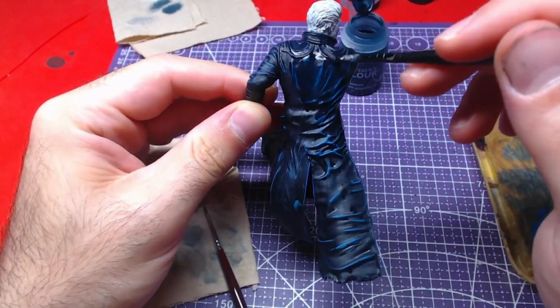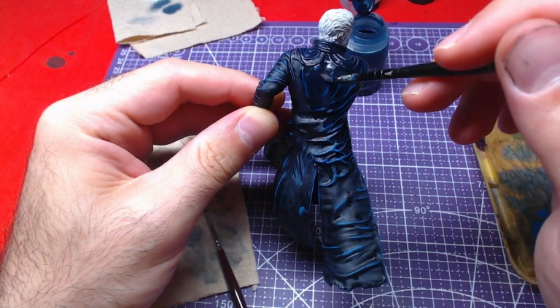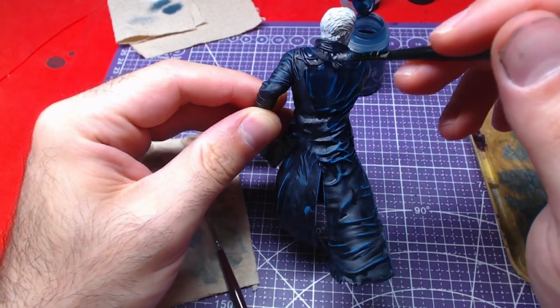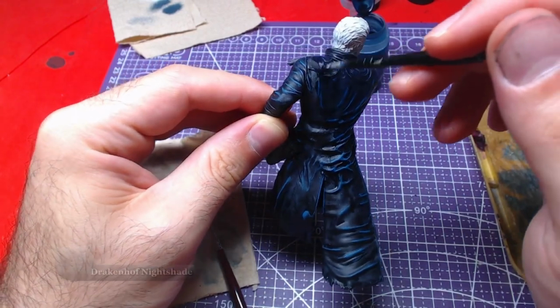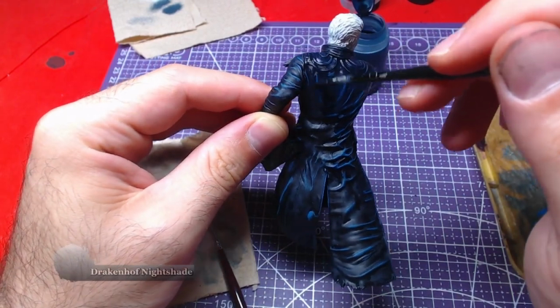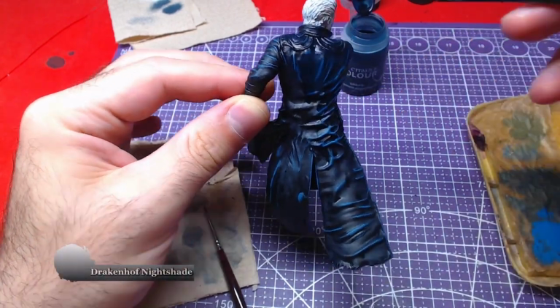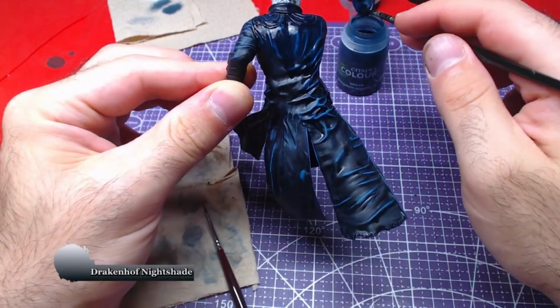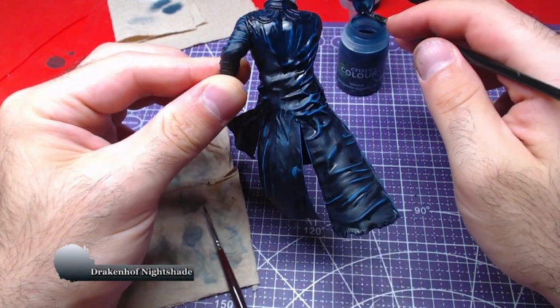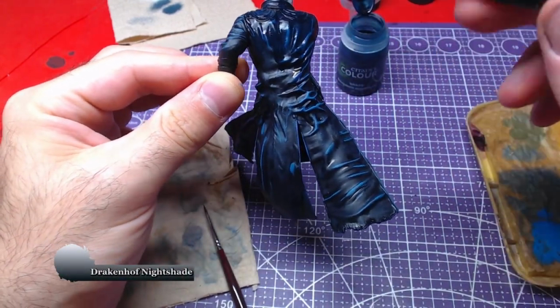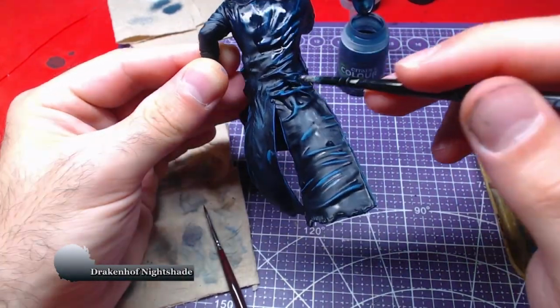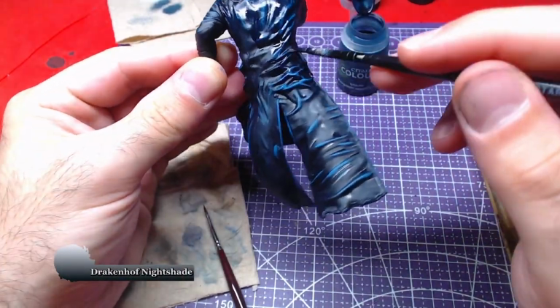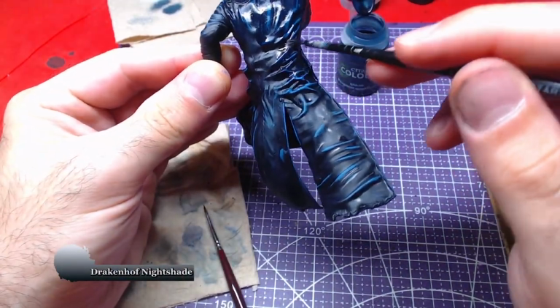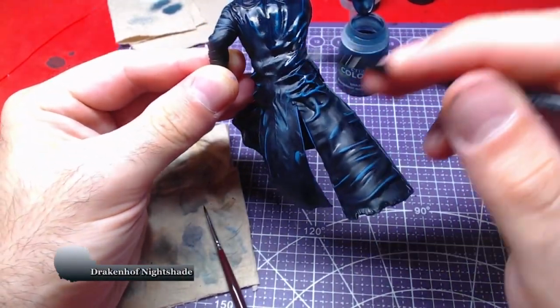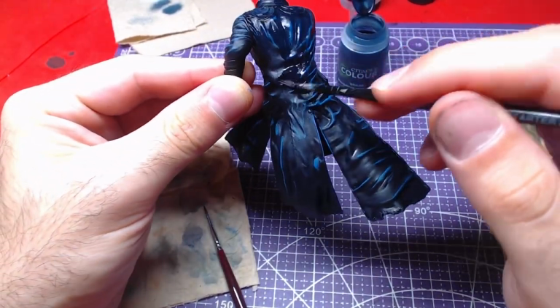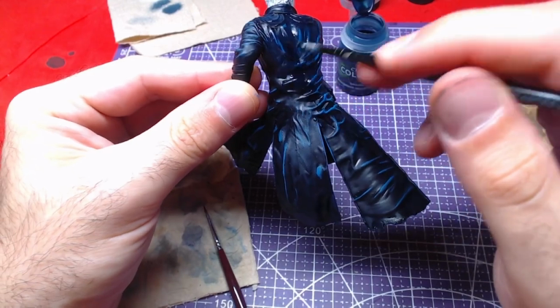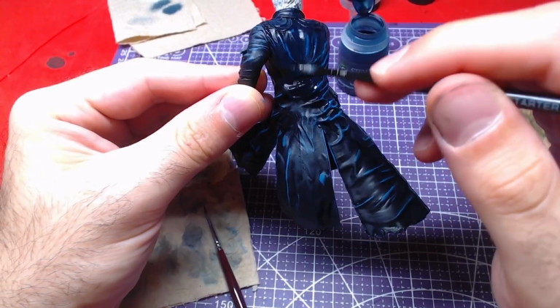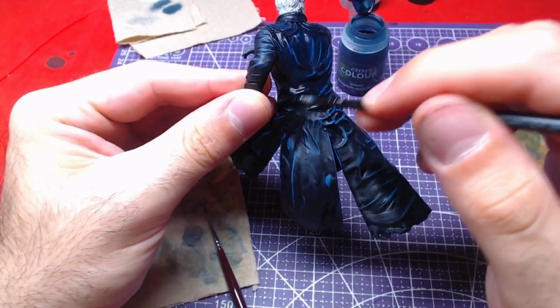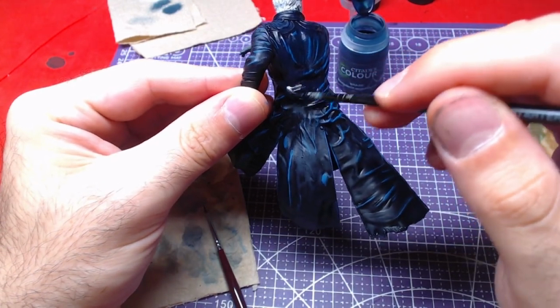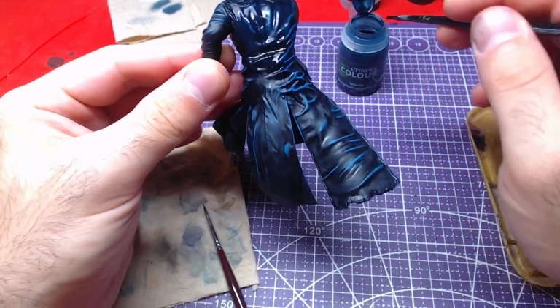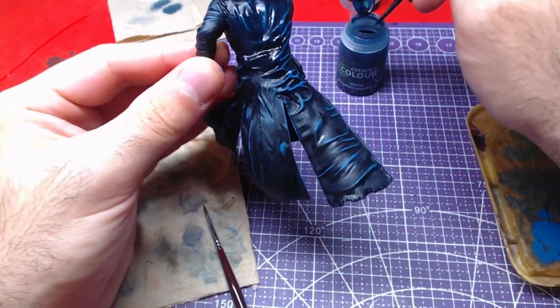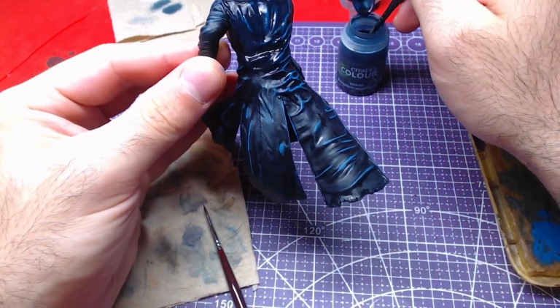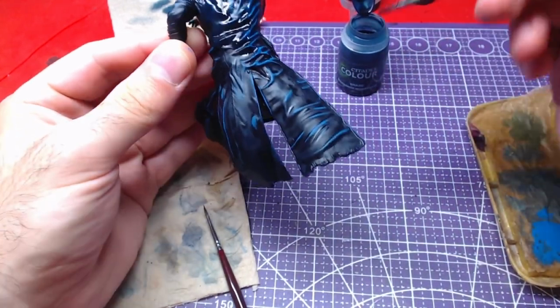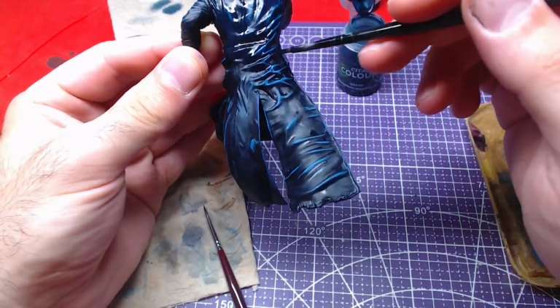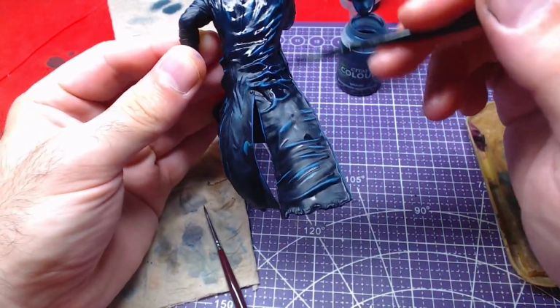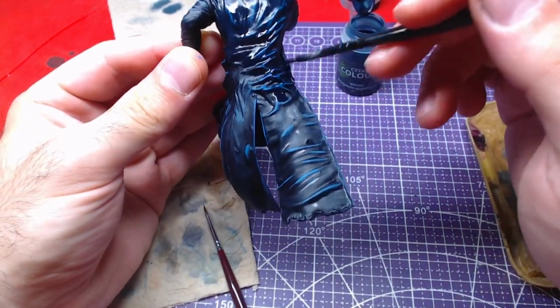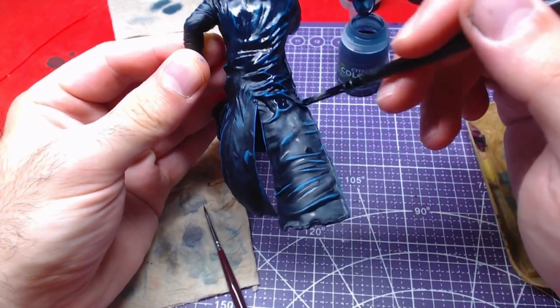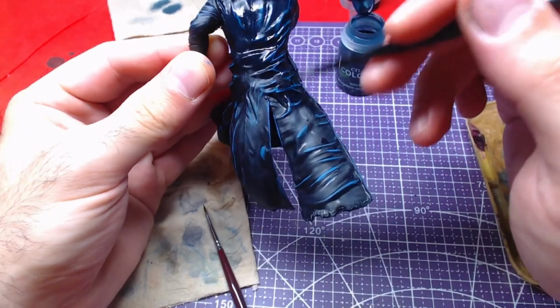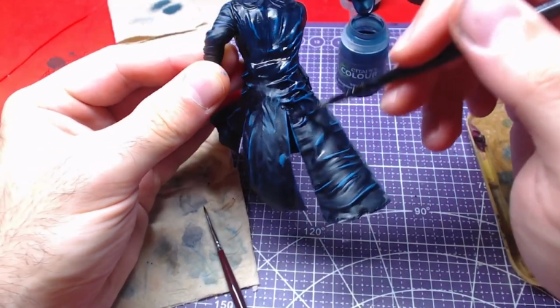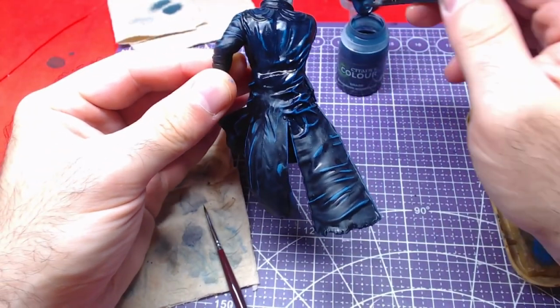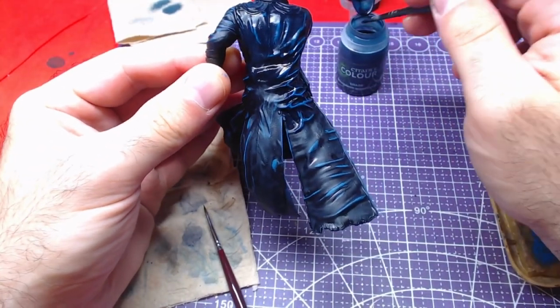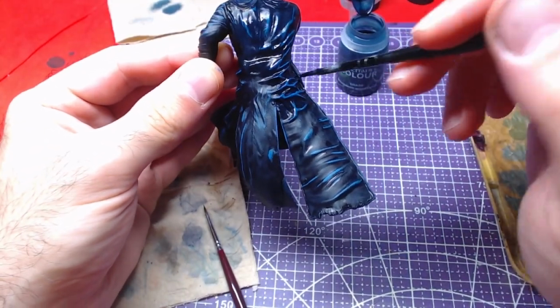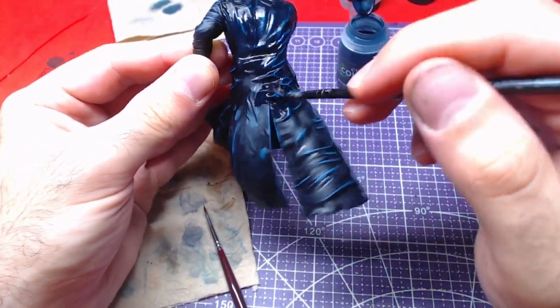Subsequently, we will cover the entire coat with the Drakenhof Nightshade. This will darken both the contrast and the highlights we did, blending the colors. In case you feel the blue is still too bright after the shade has dried, go with another layer.